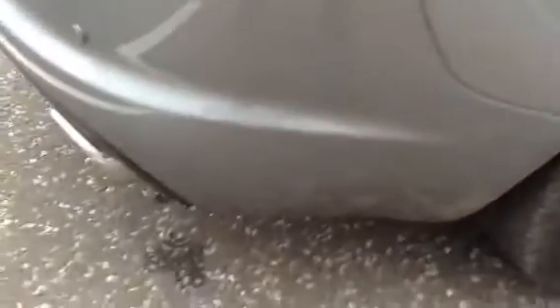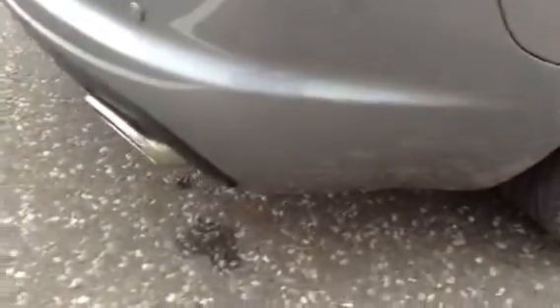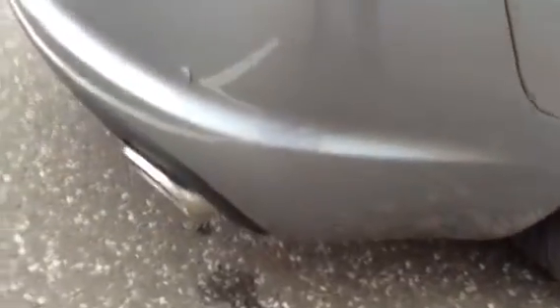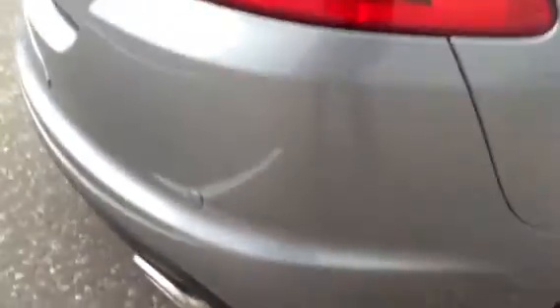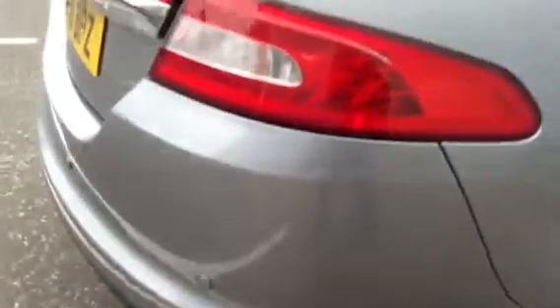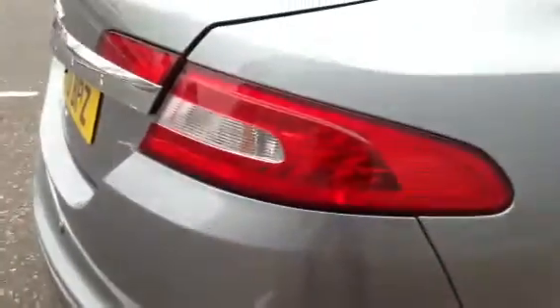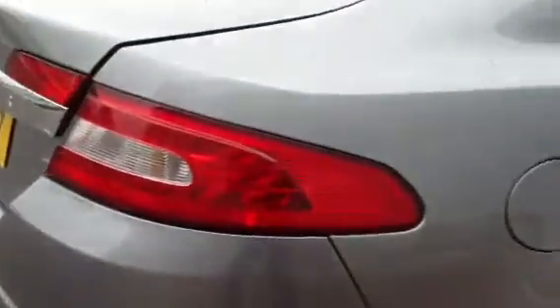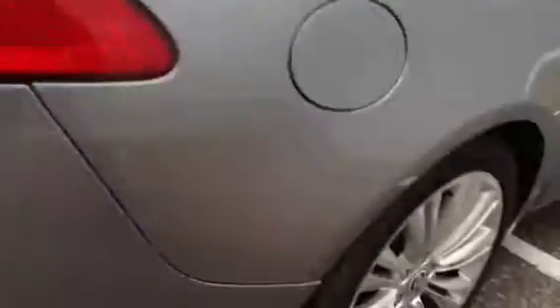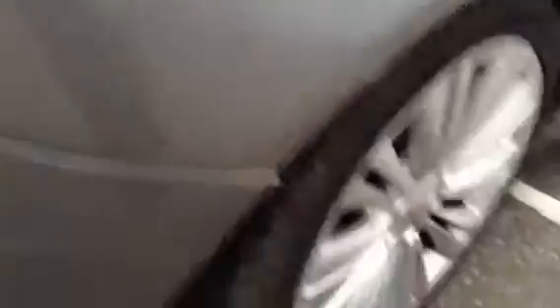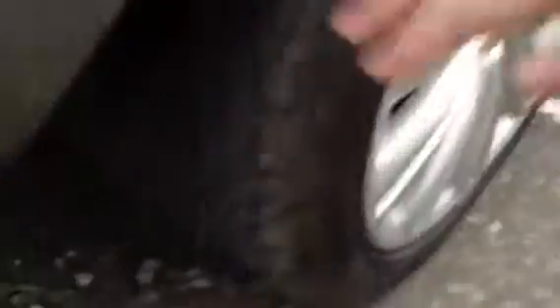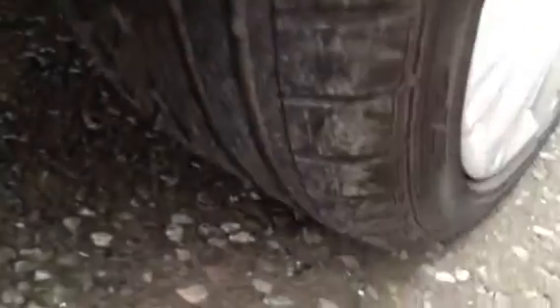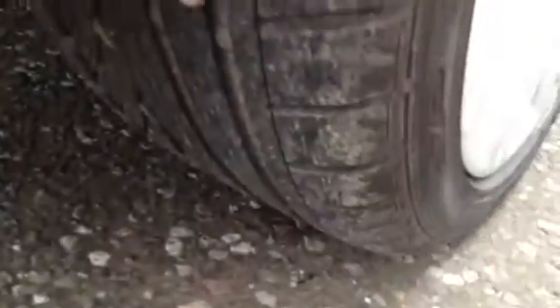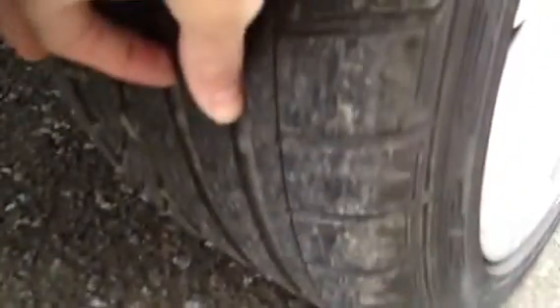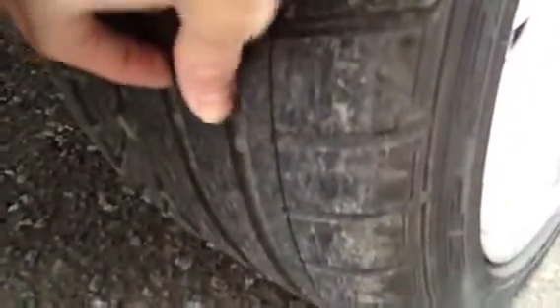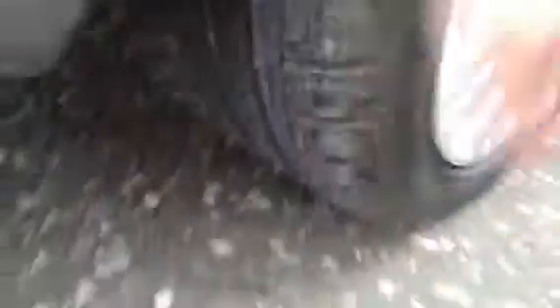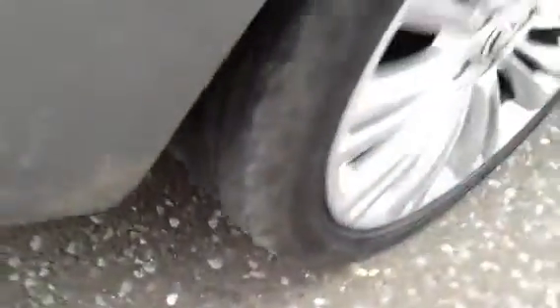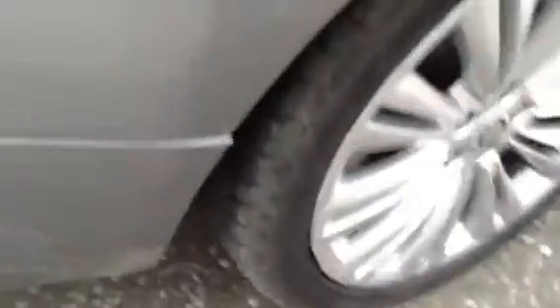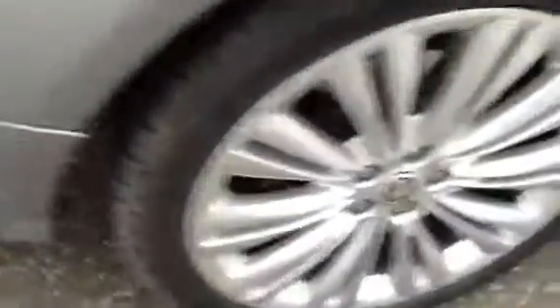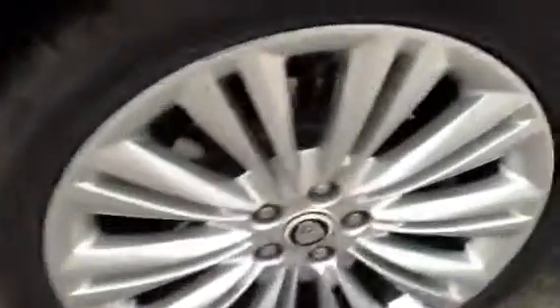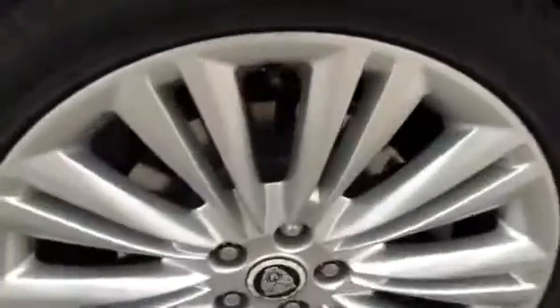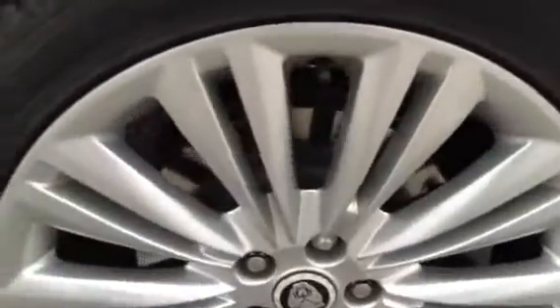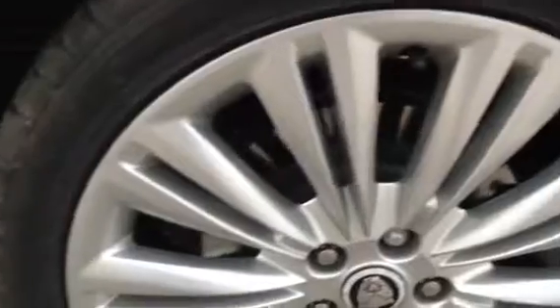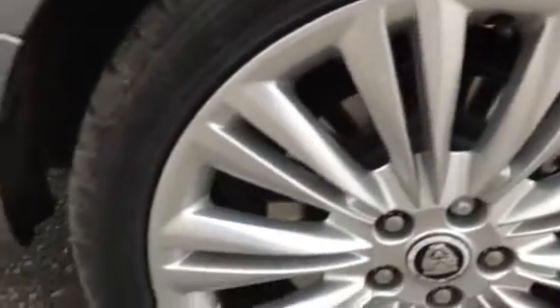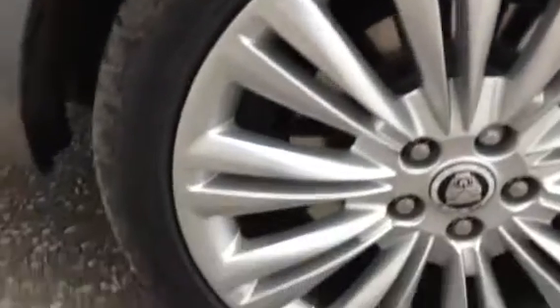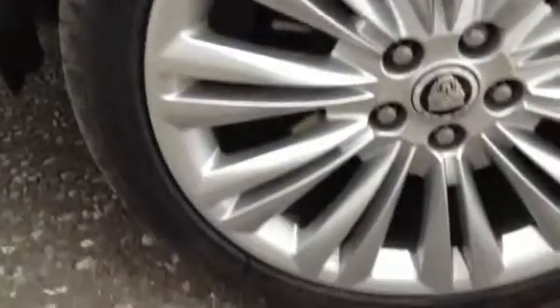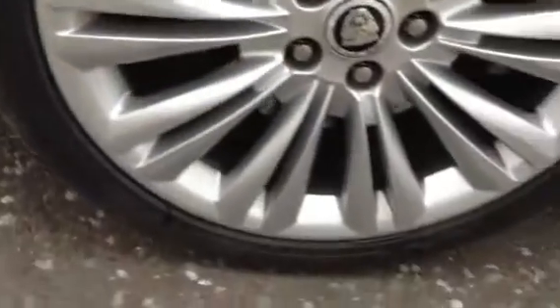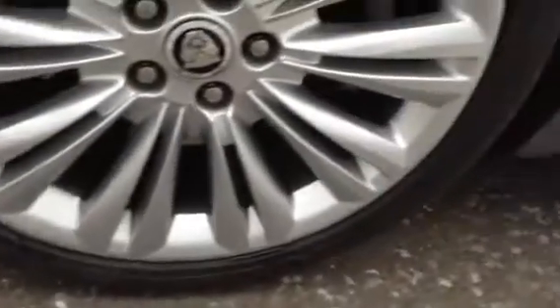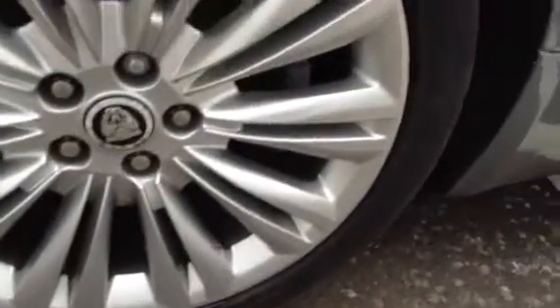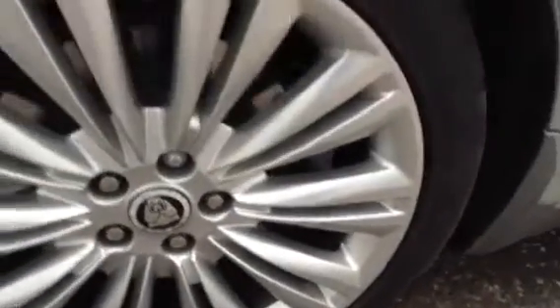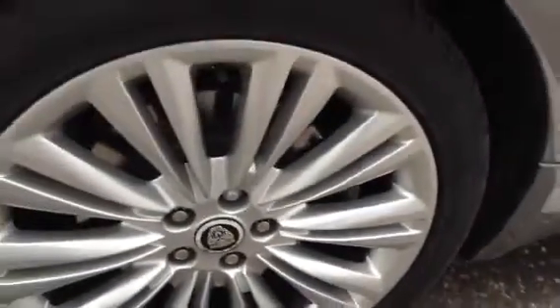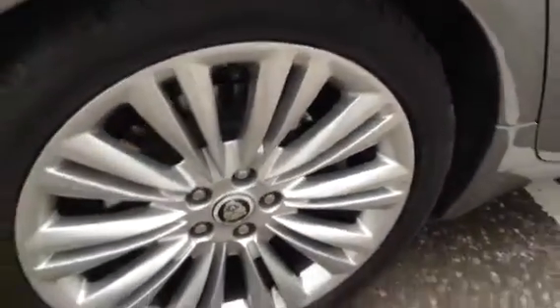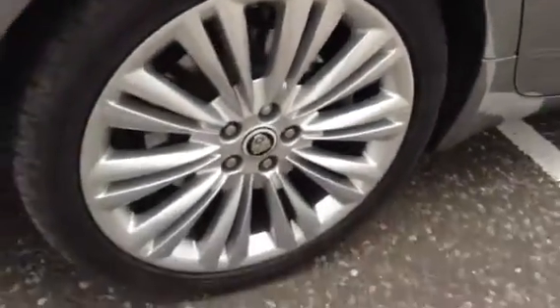Offside rear quarter — again no signs of any damage or any marks at all there. Looking at the rear tyre, you've got a good 5mm of tread. Taking a look at the offside rear alloy, absolutely spotless with no kerbings or any marks at all.